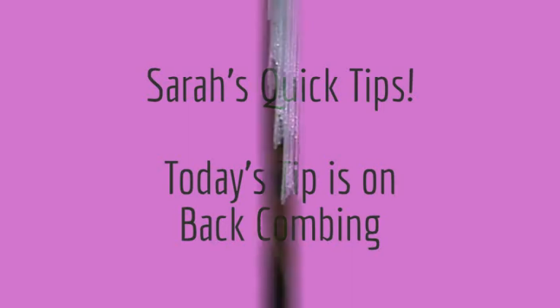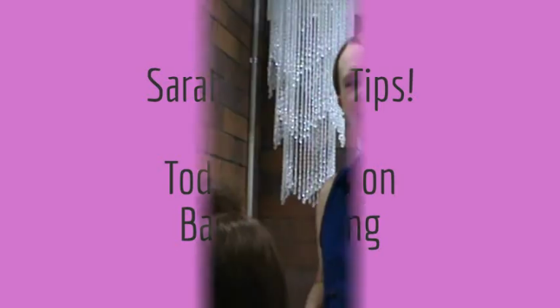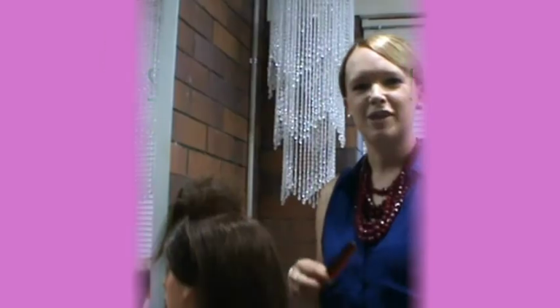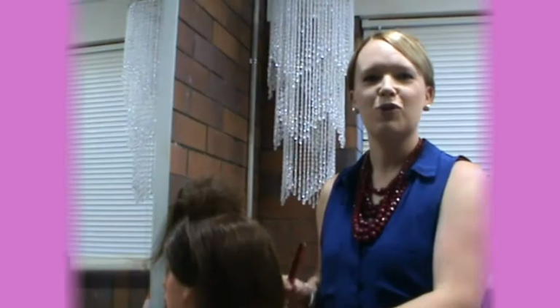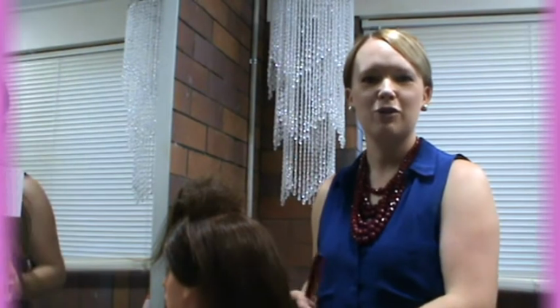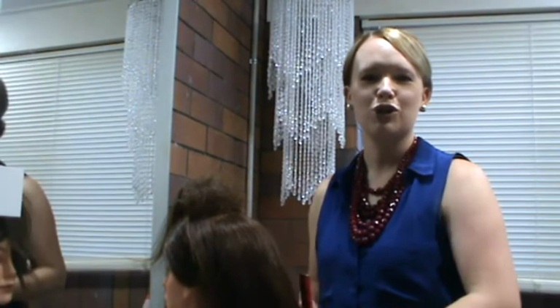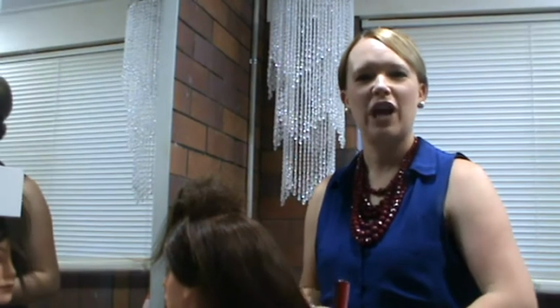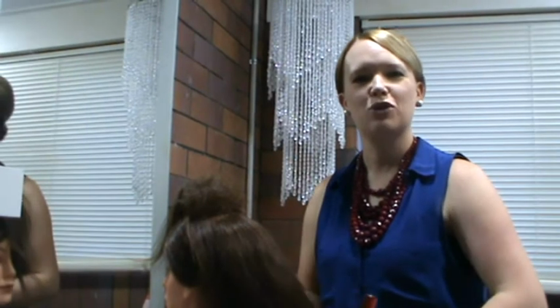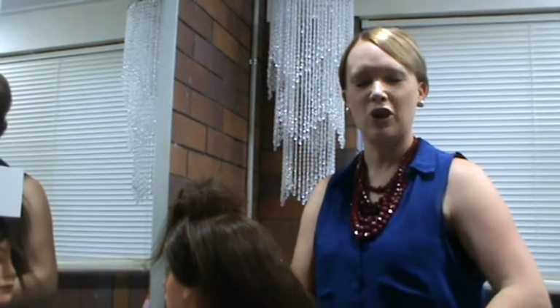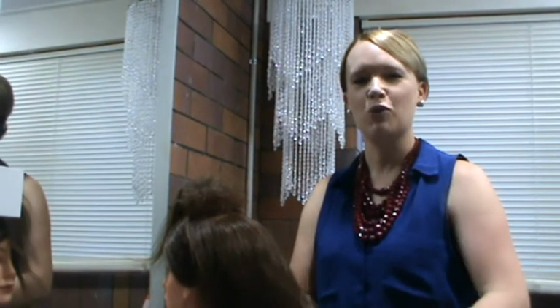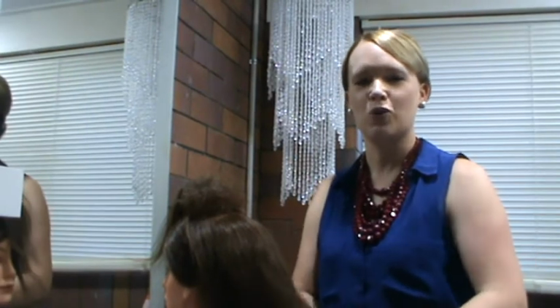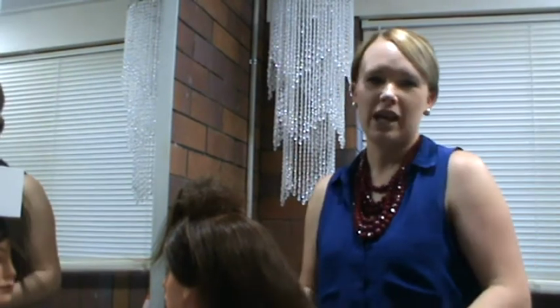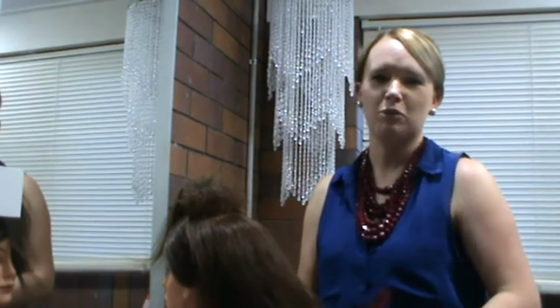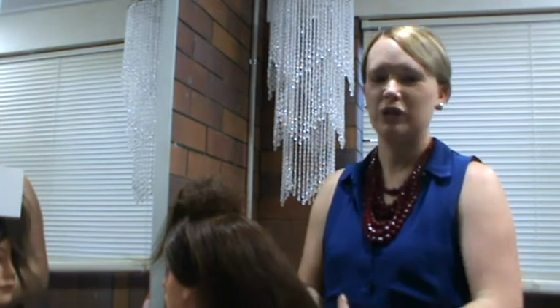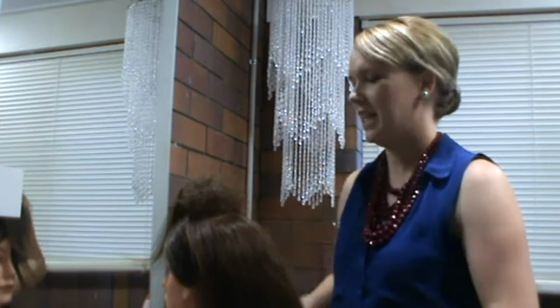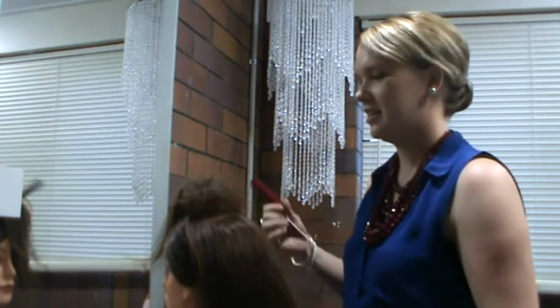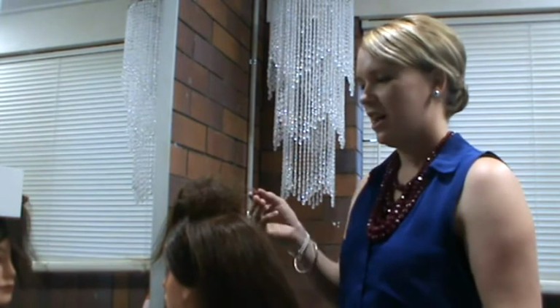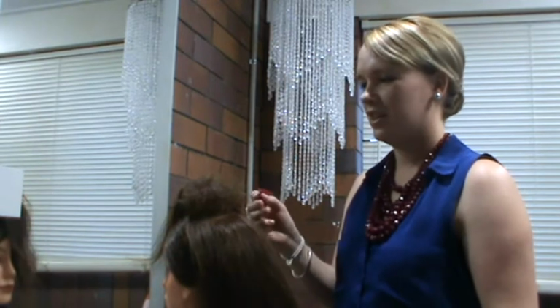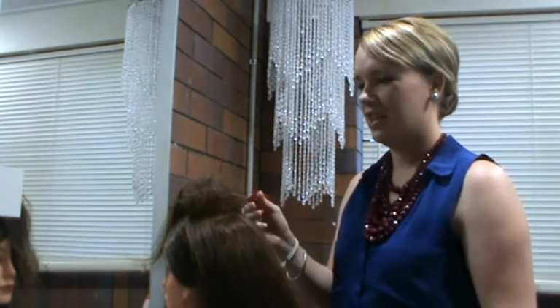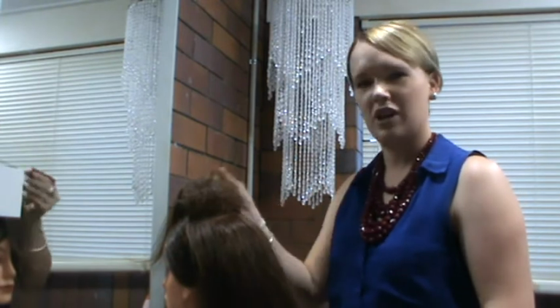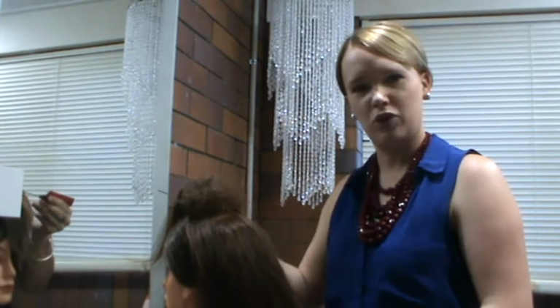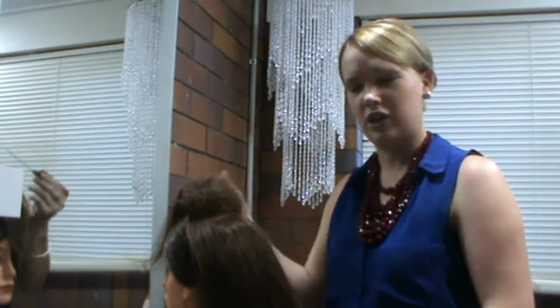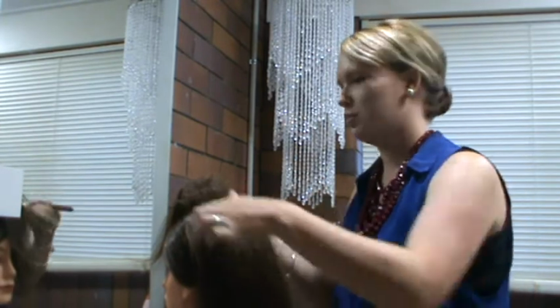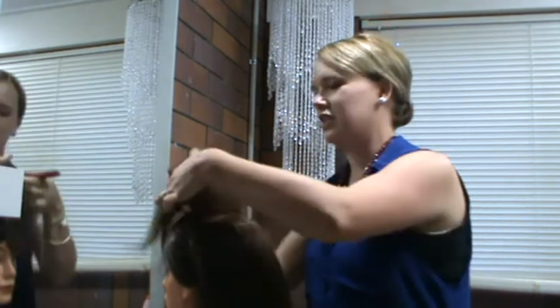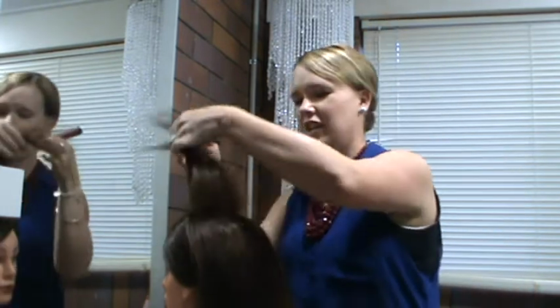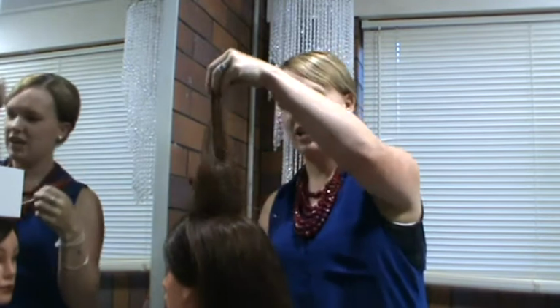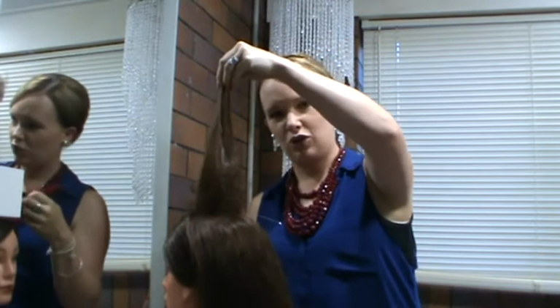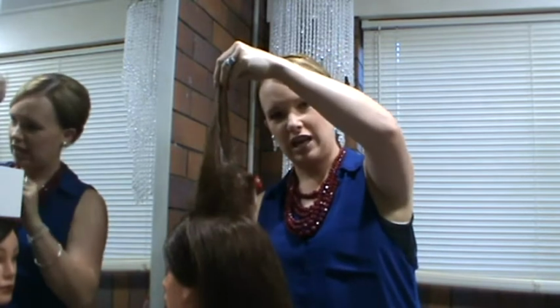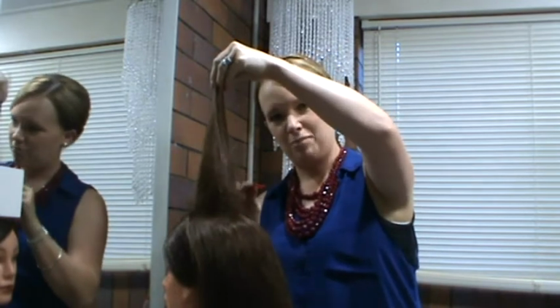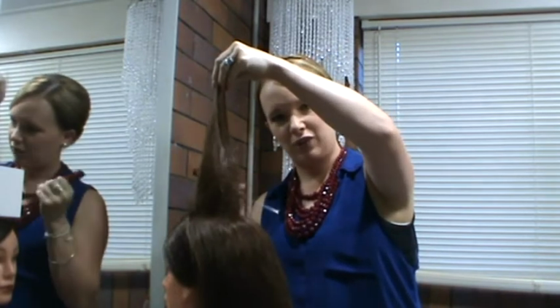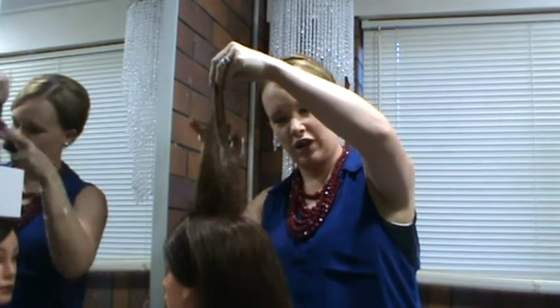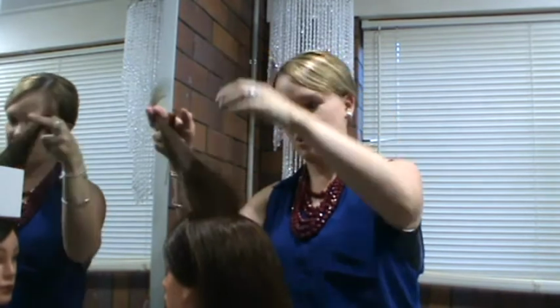Hi, I'm Sarah Courtney and I'm going to show you how to backcomb, or as some people call it, tease. You can see that I've done a few sections previously here to create a base for an up style.